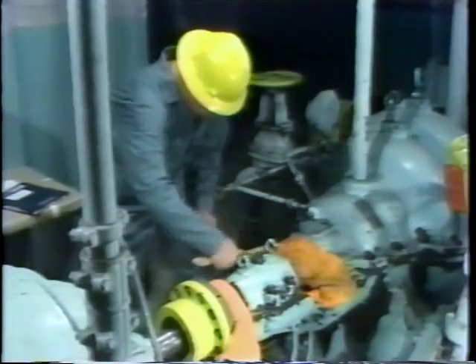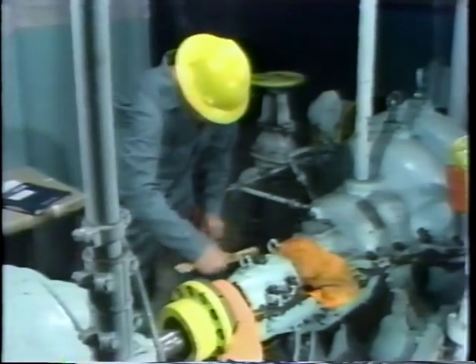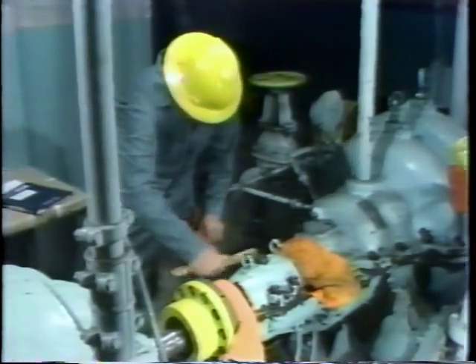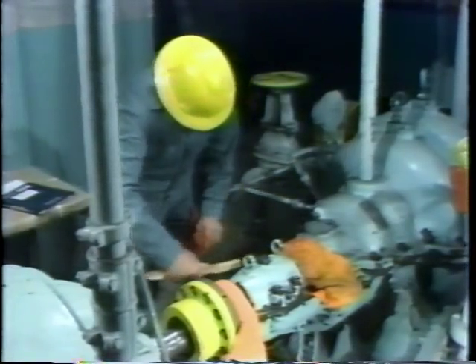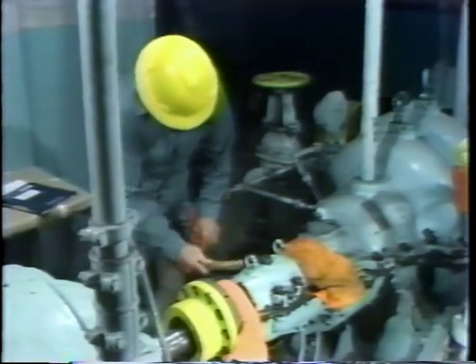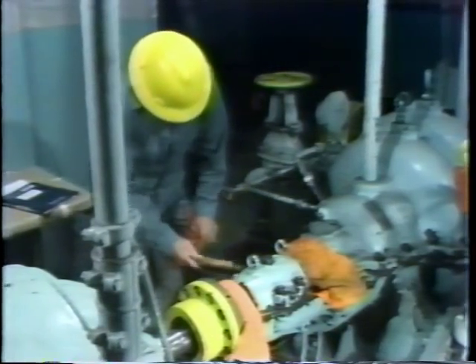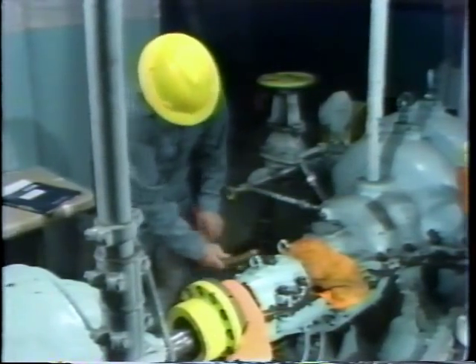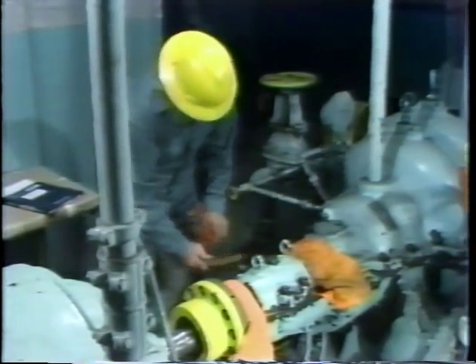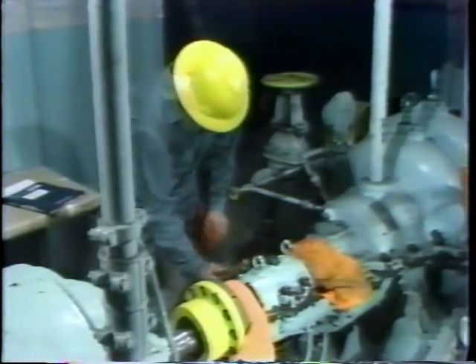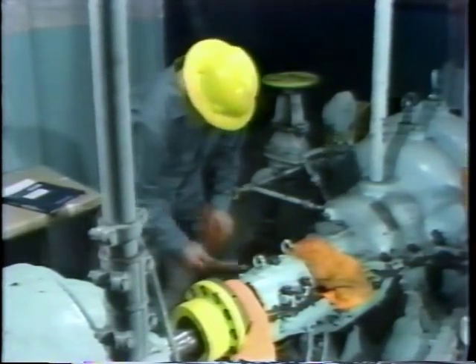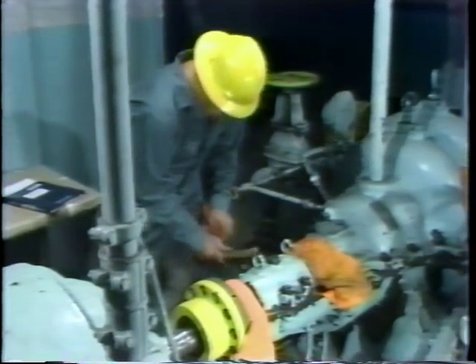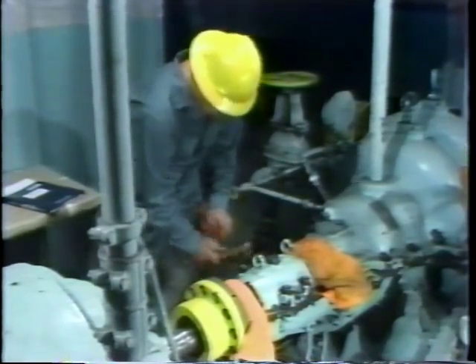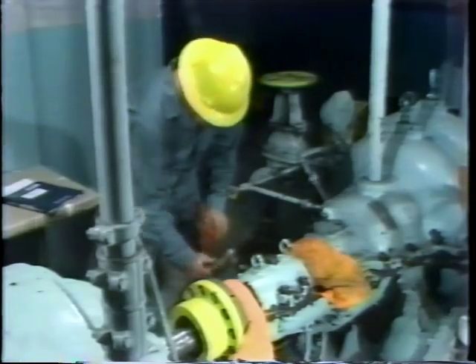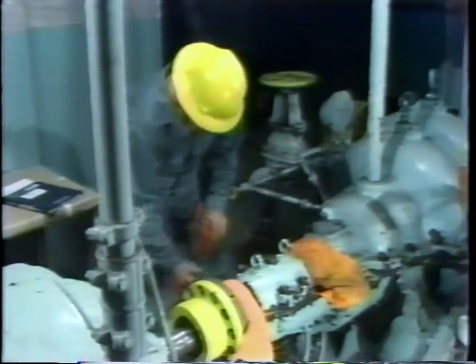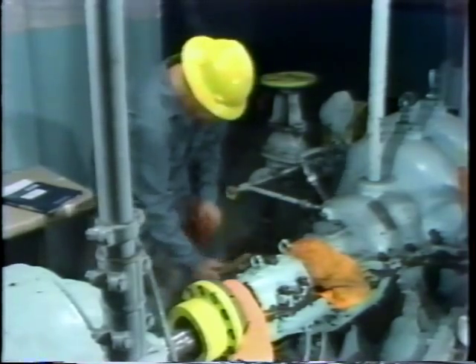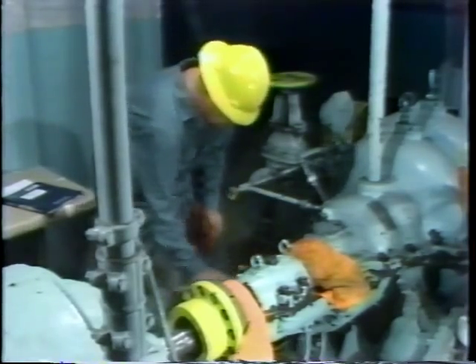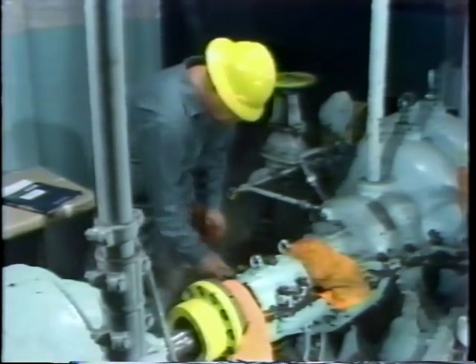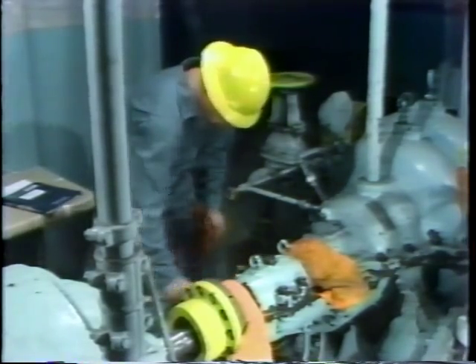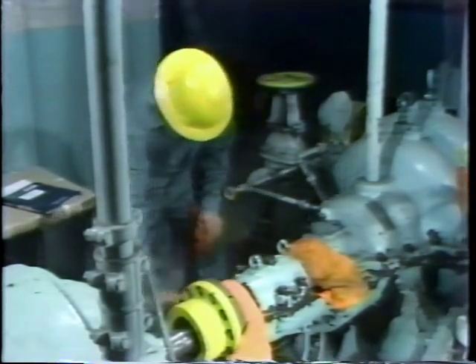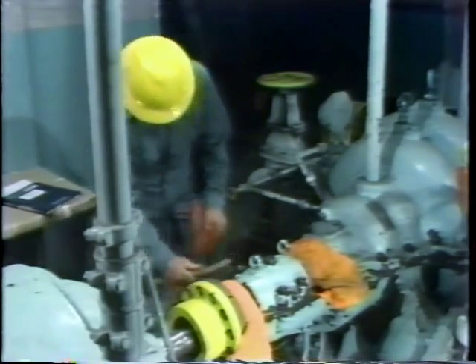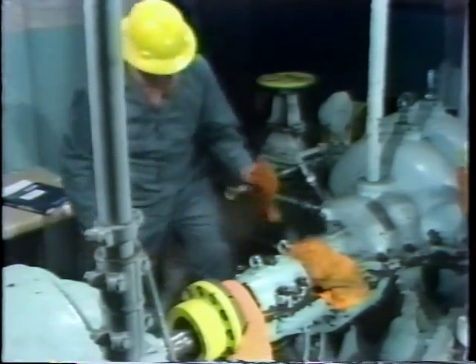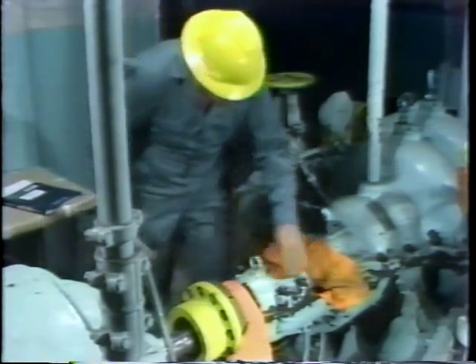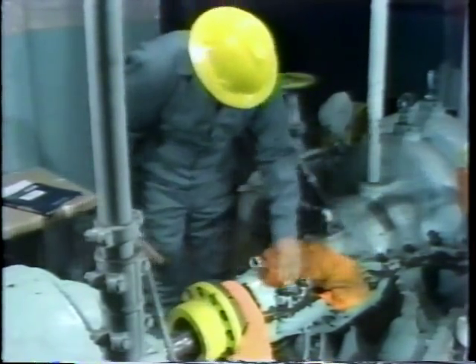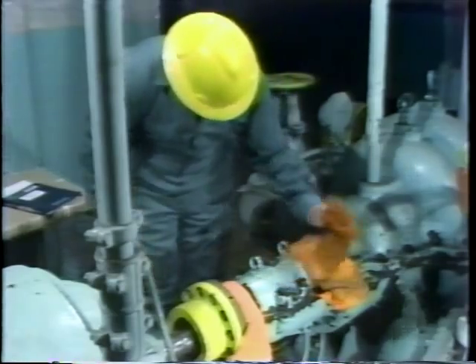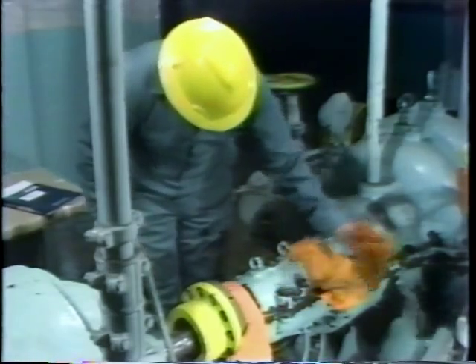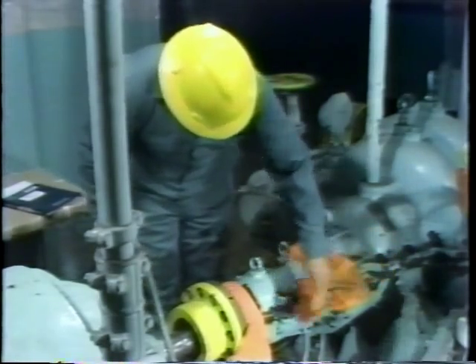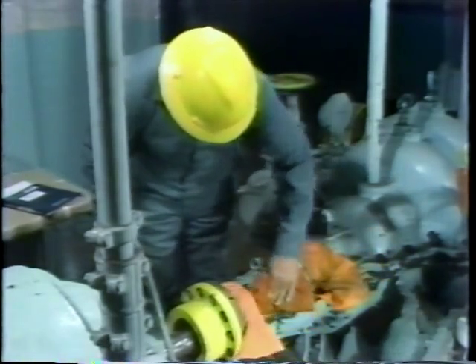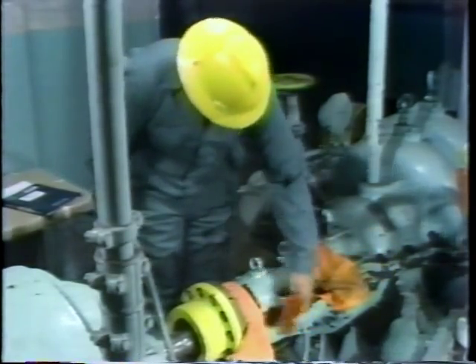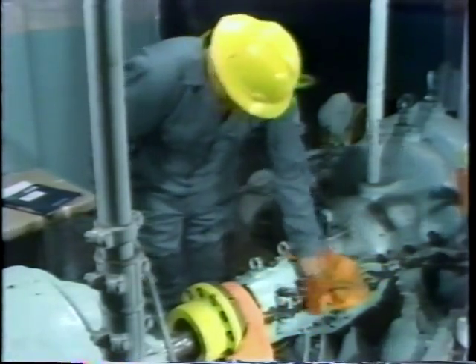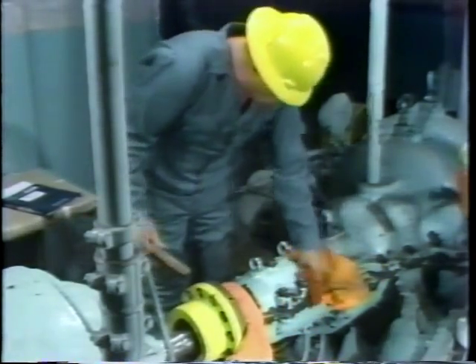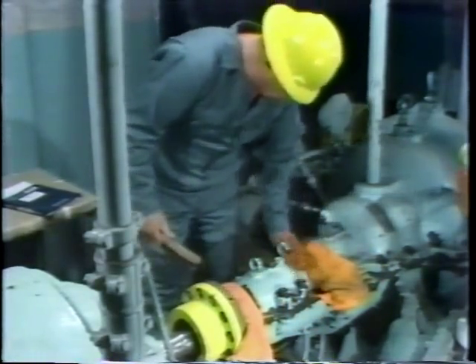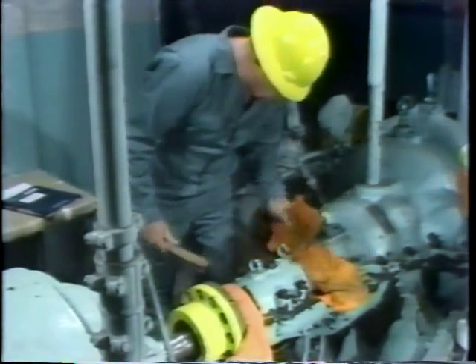Now, I can't overemphasize the importance of this. Clearances within bearings are extremely small, and even a minor amount of contamination, grit, dirt, or anything like that which gets into the bearing during maintenance operations can result in bearing damage.